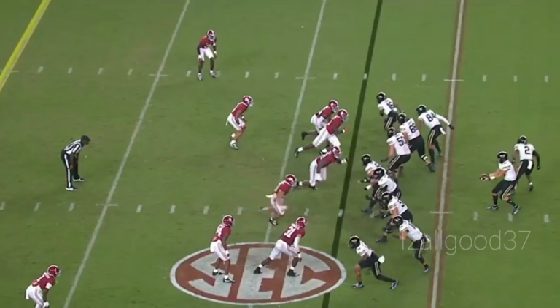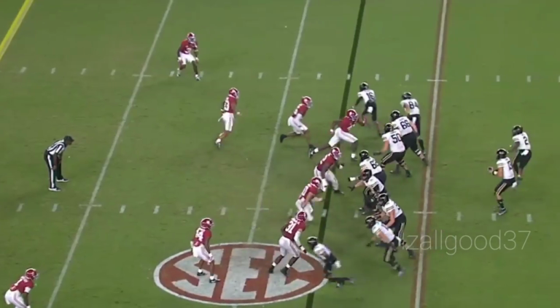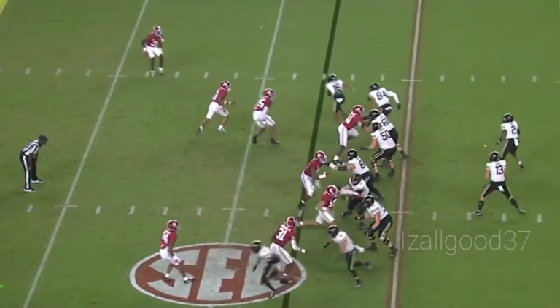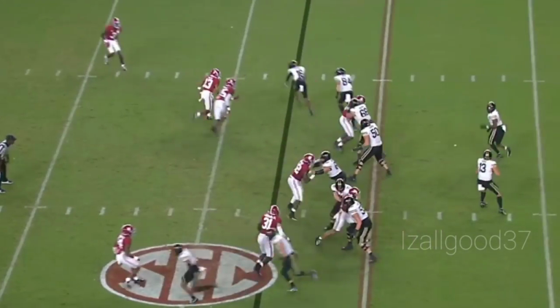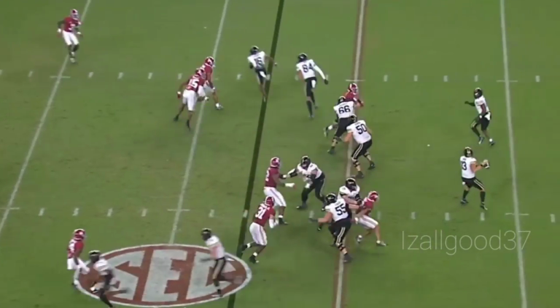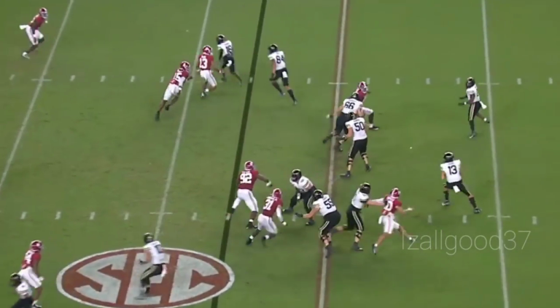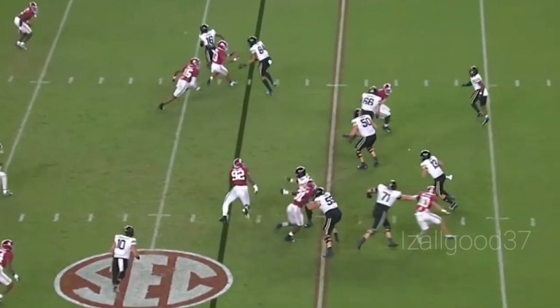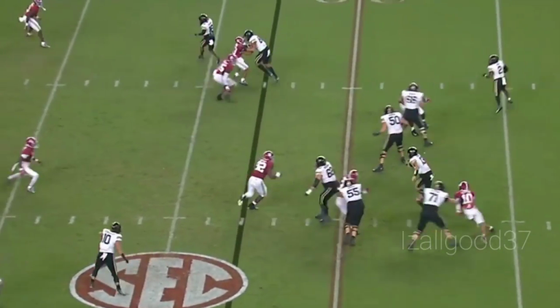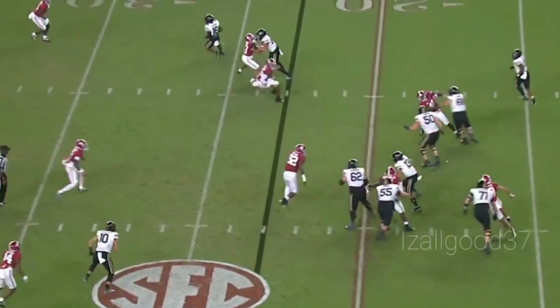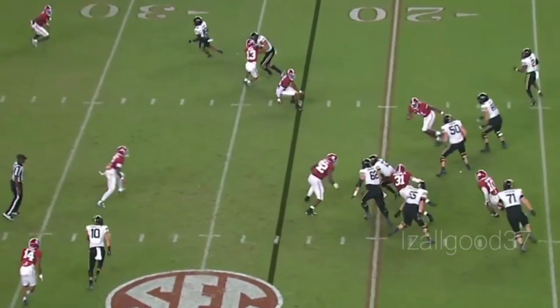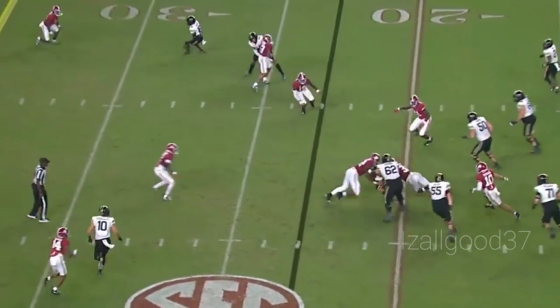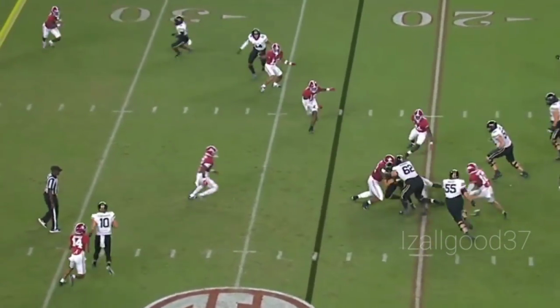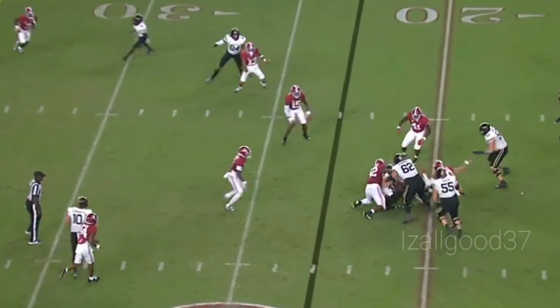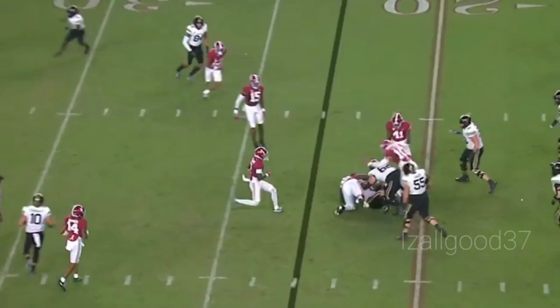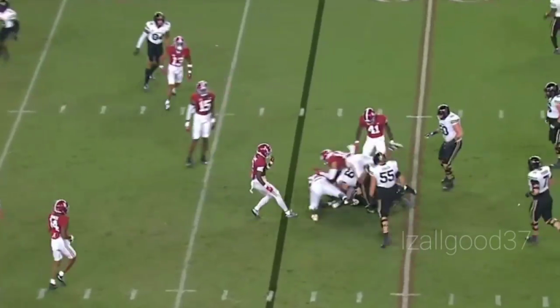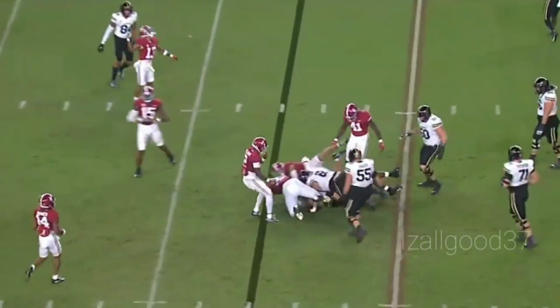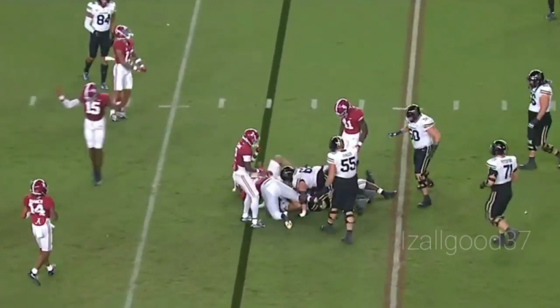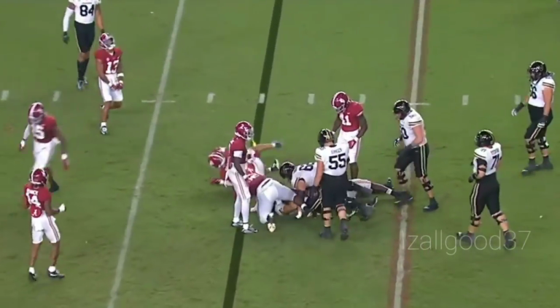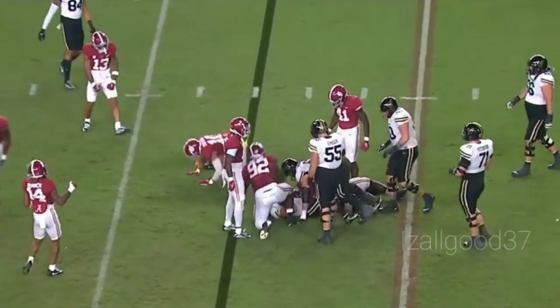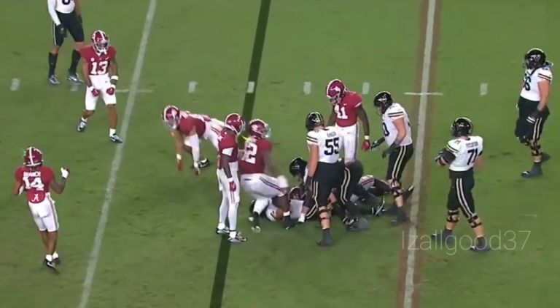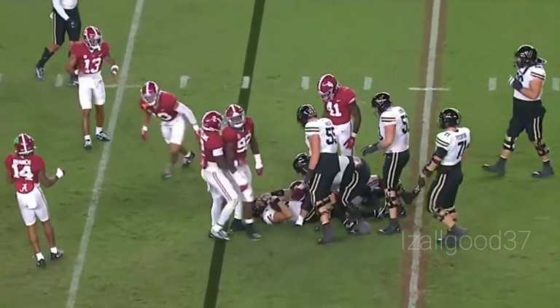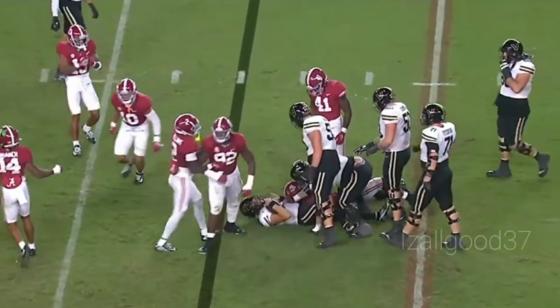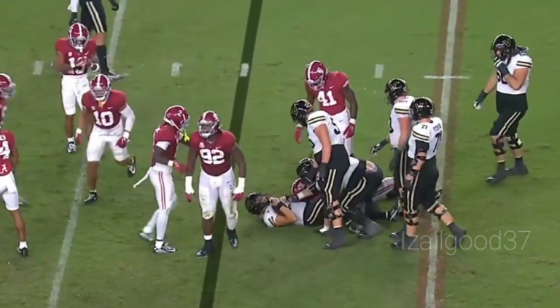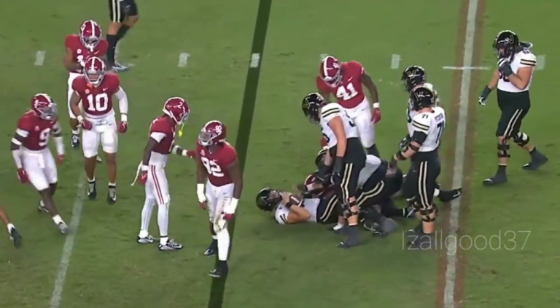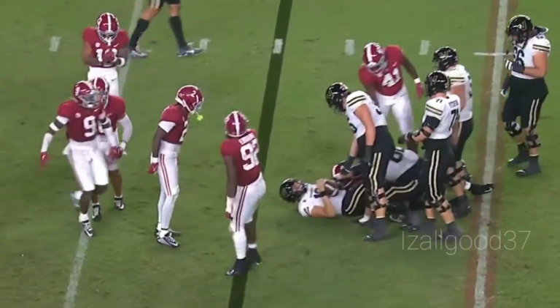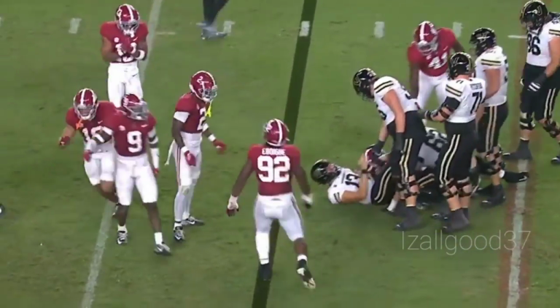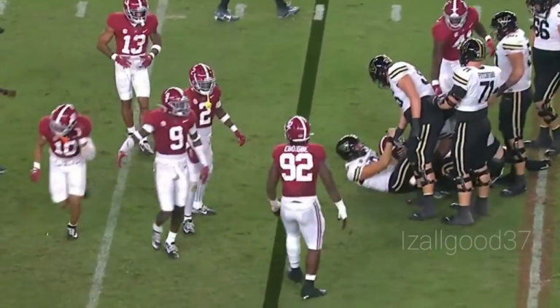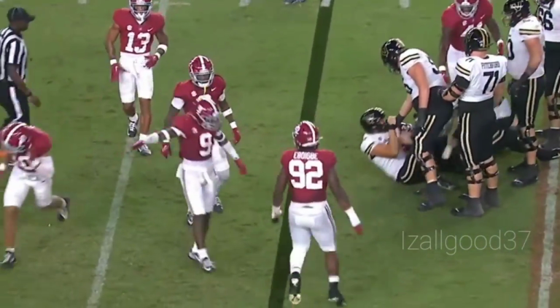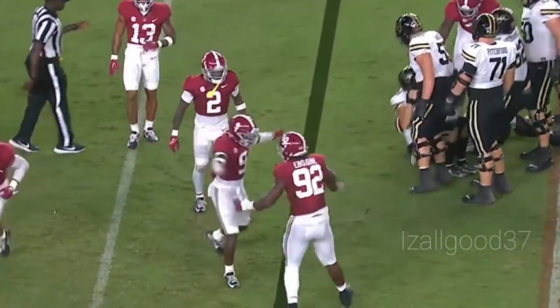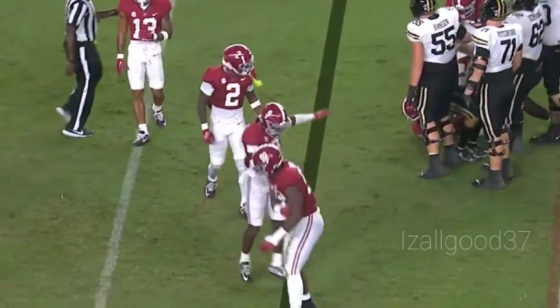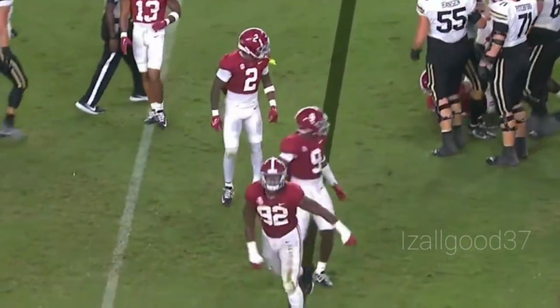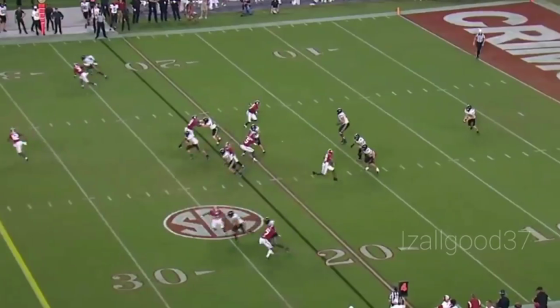They'll try to run up the middle and nothing's working right now because Bama's defense is smelling blood in the water. Will Anderson — second sack of the game.